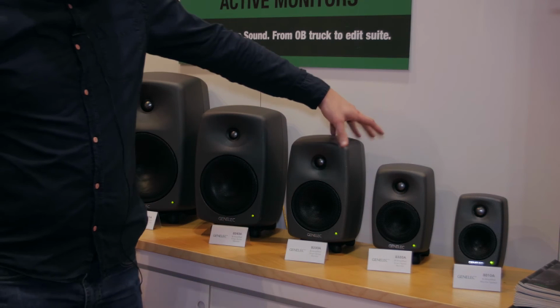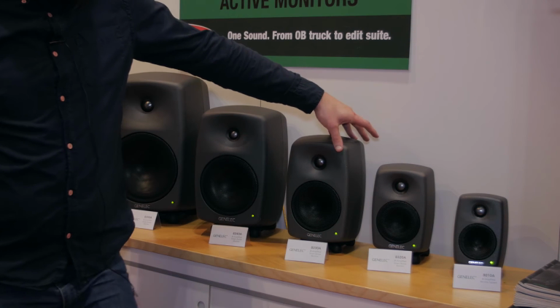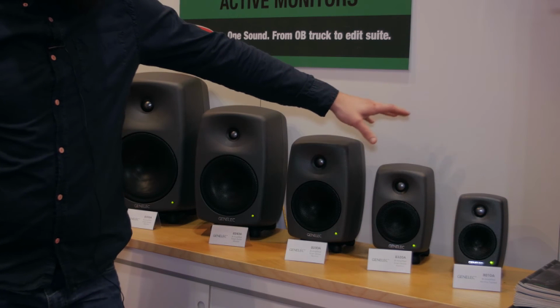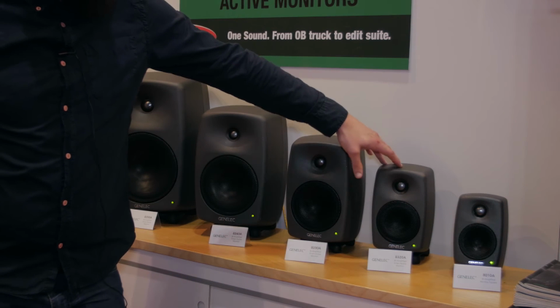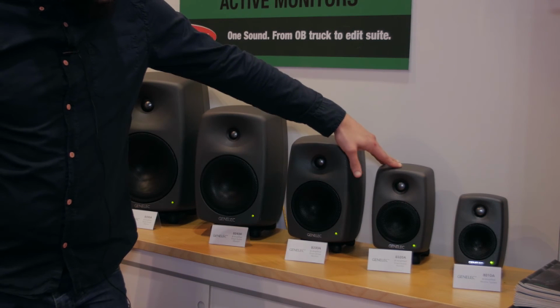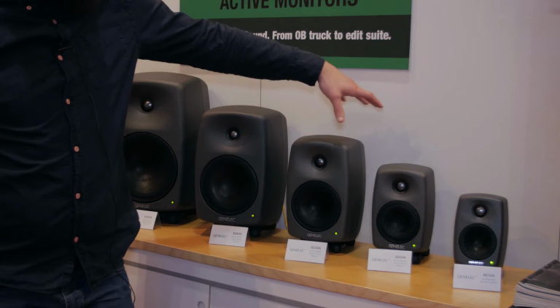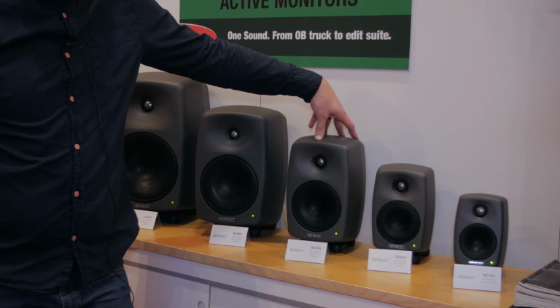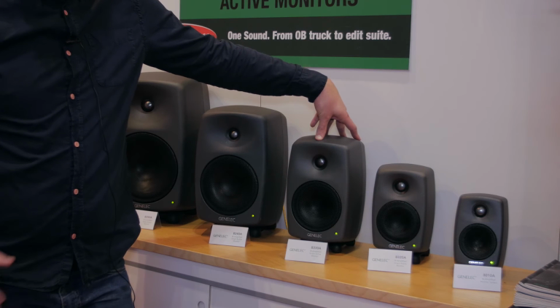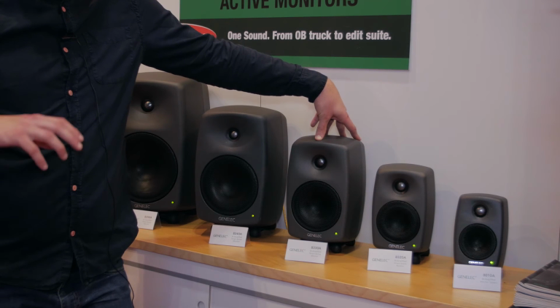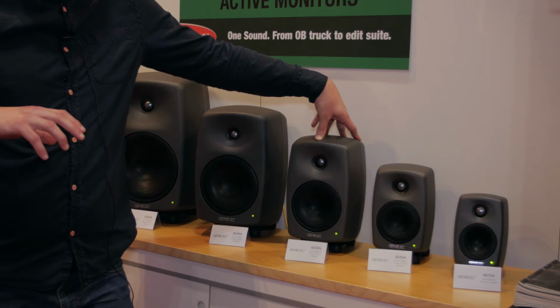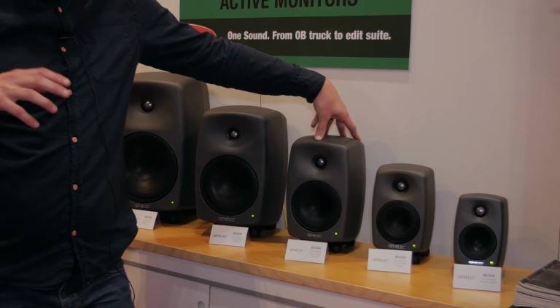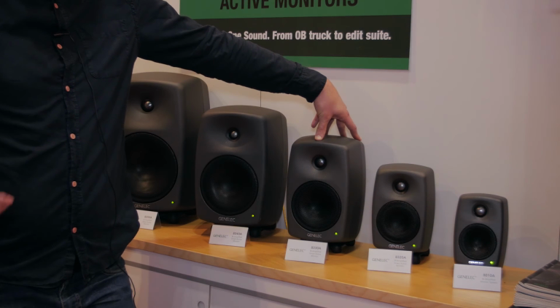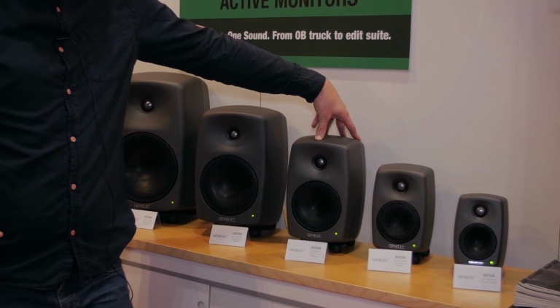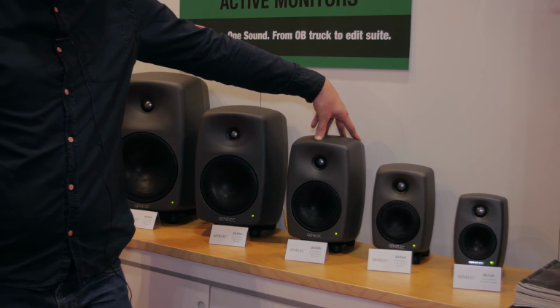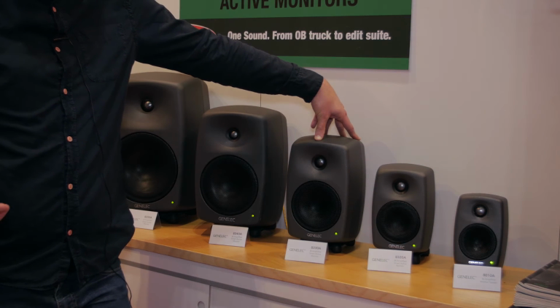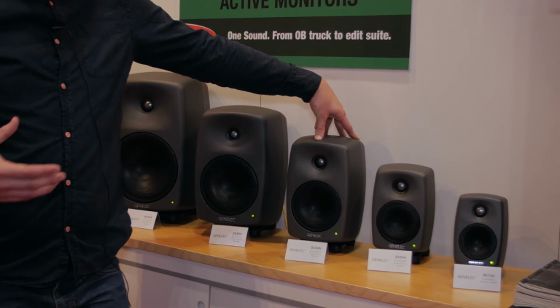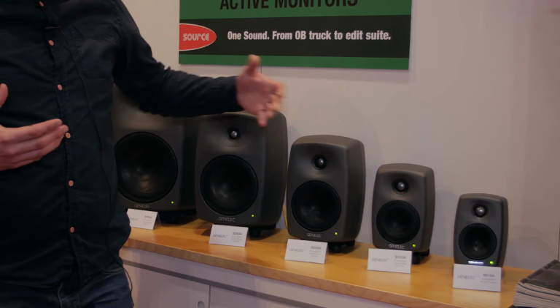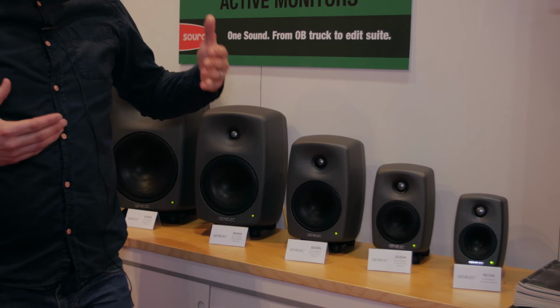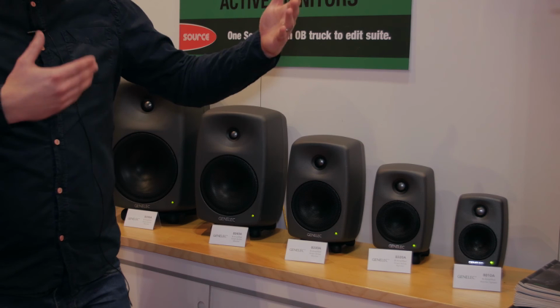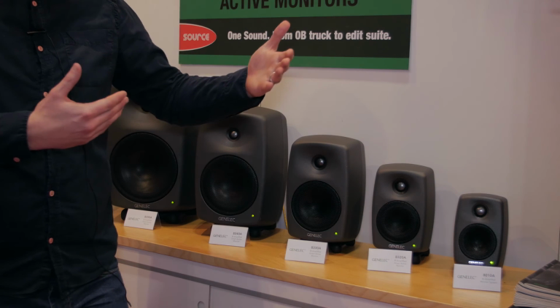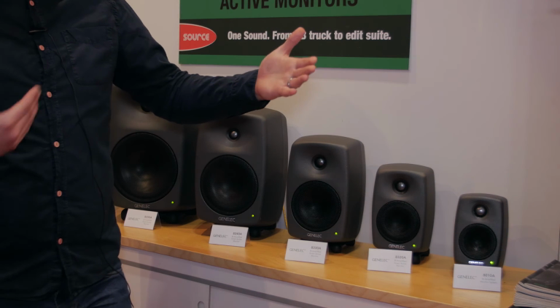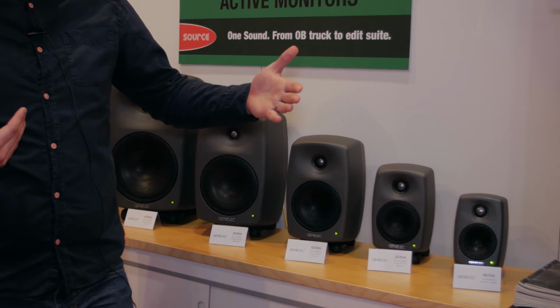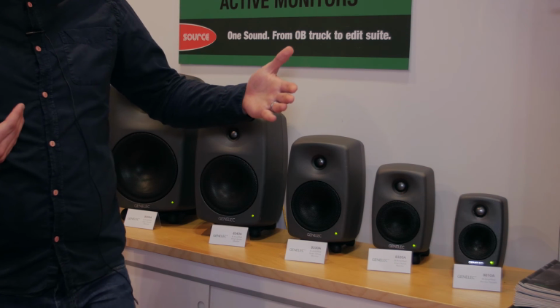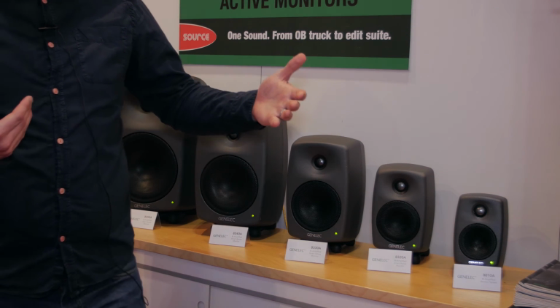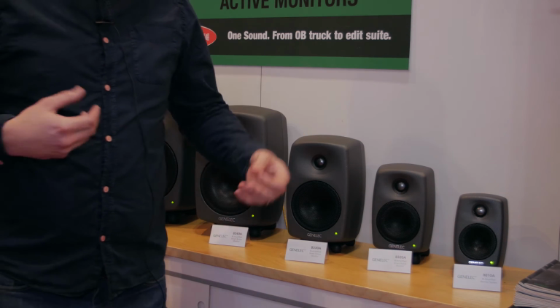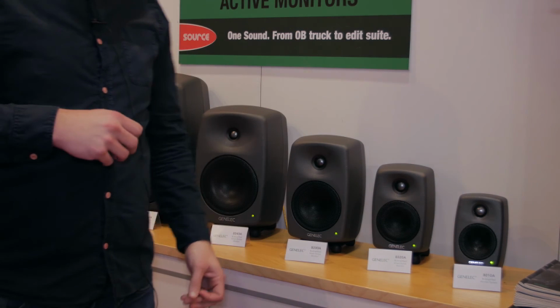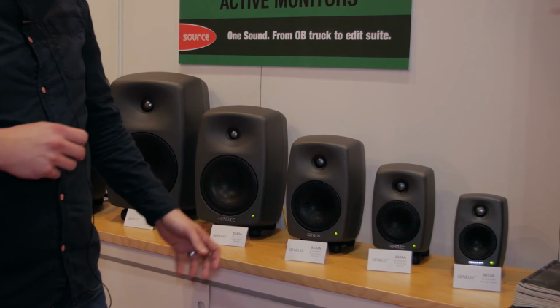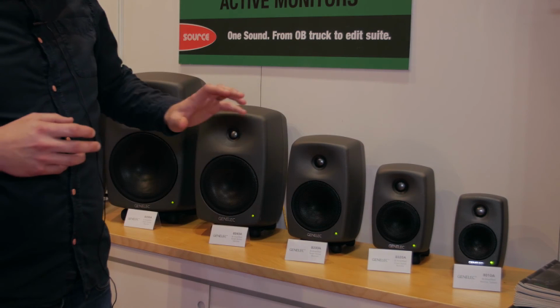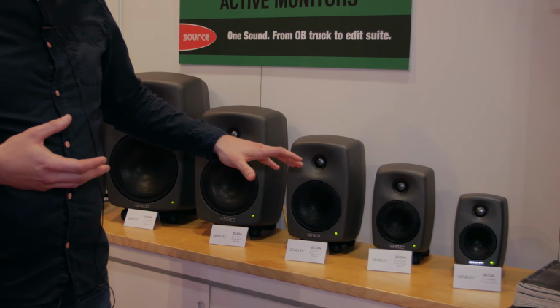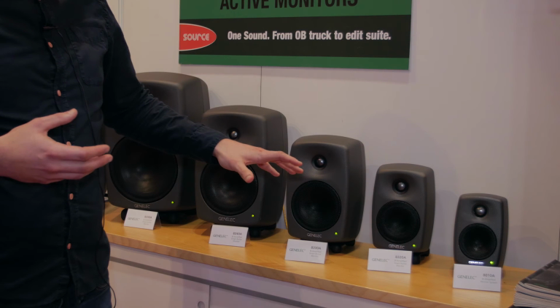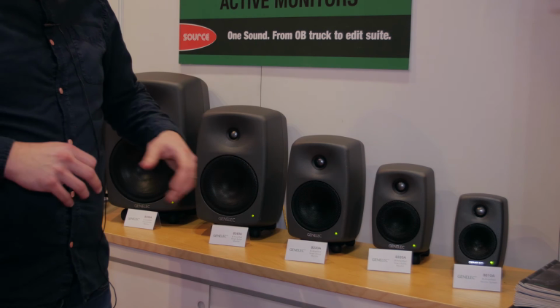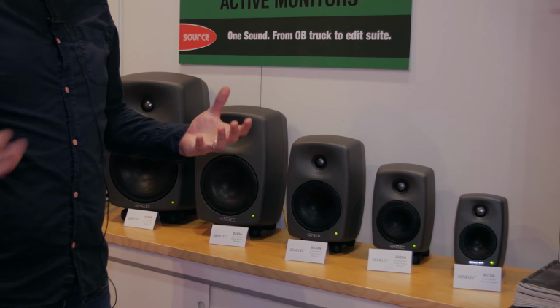The introduction of the 8320 and the 8330 are specifically designed for smaller listening environments where you're working between a metre and a metre and a half away from the speakers, and they can be used in stereo configurations or multi-channel.